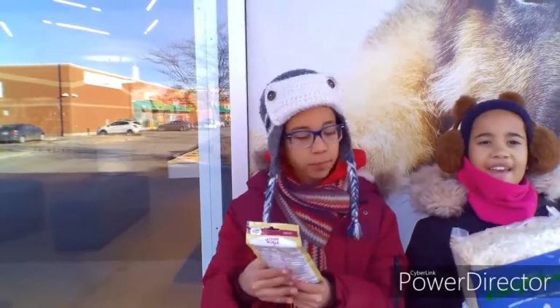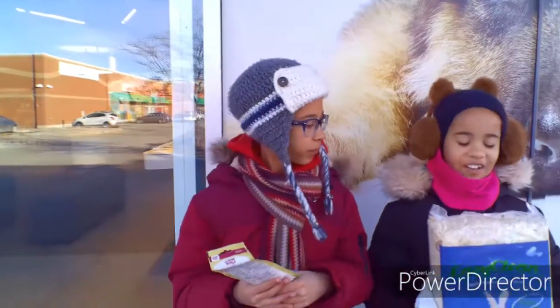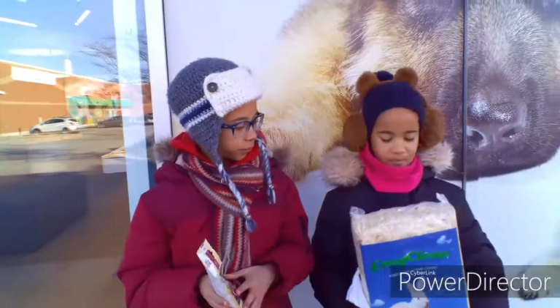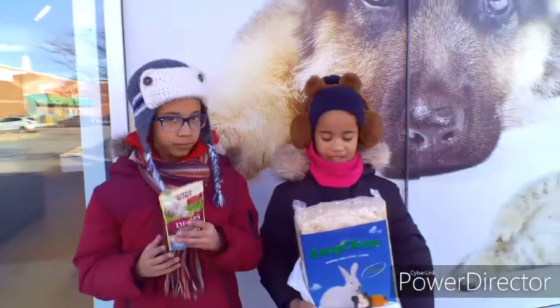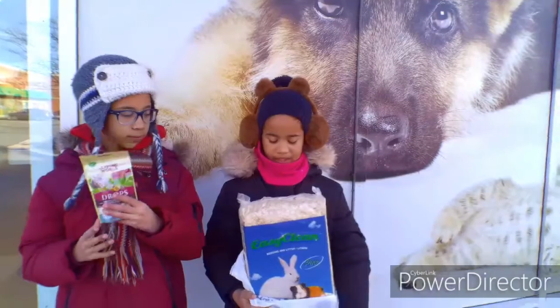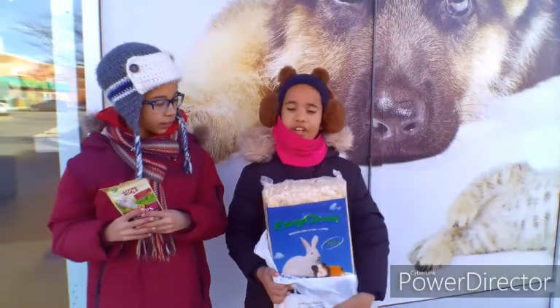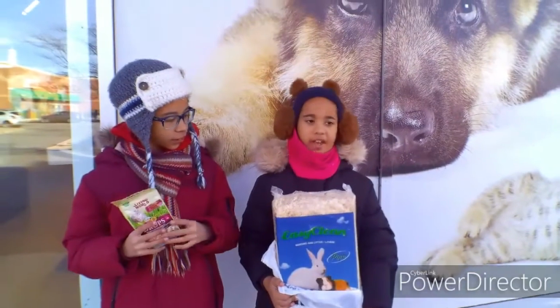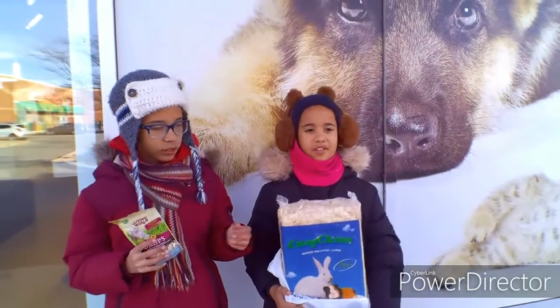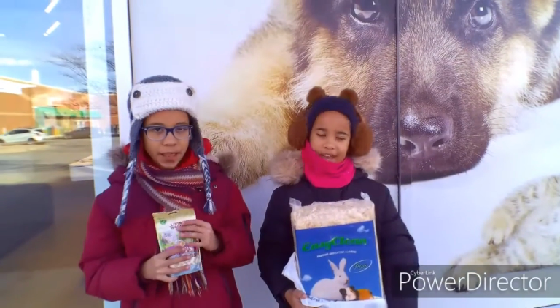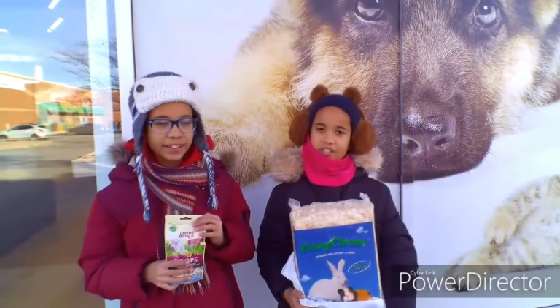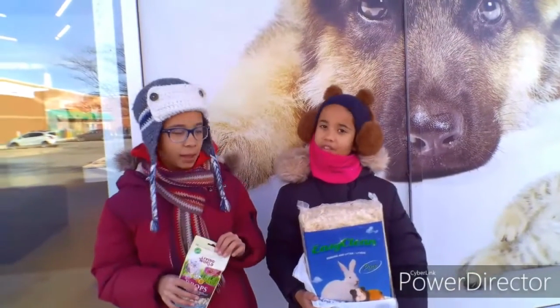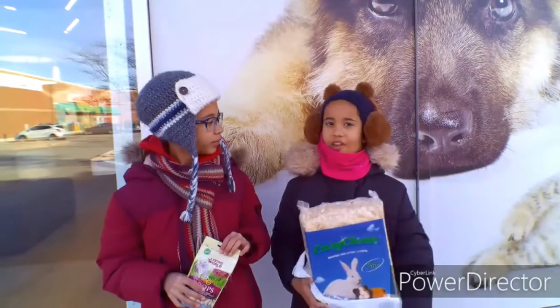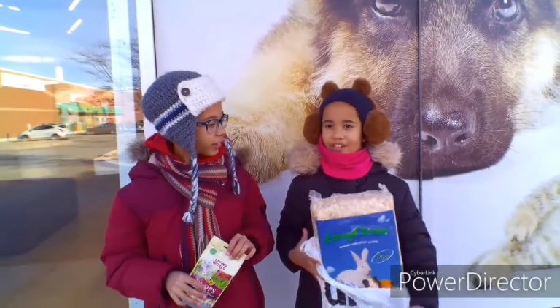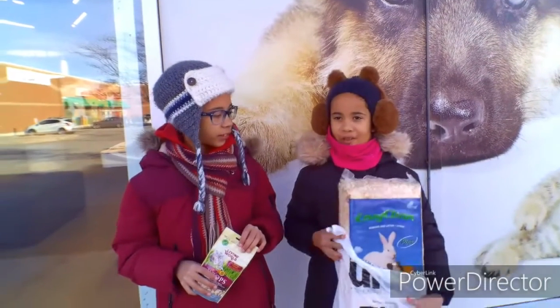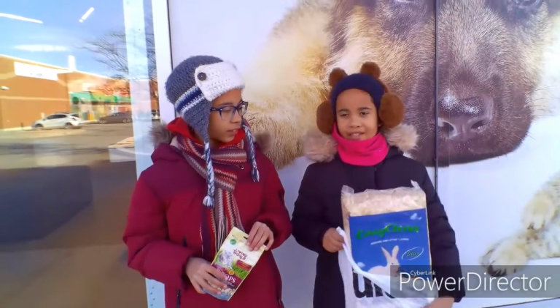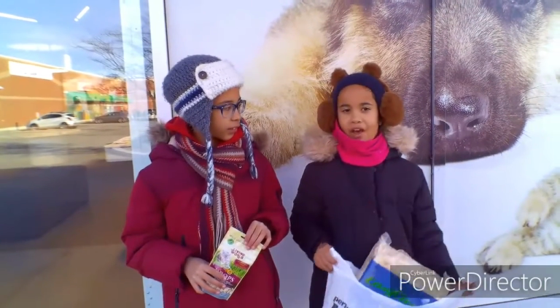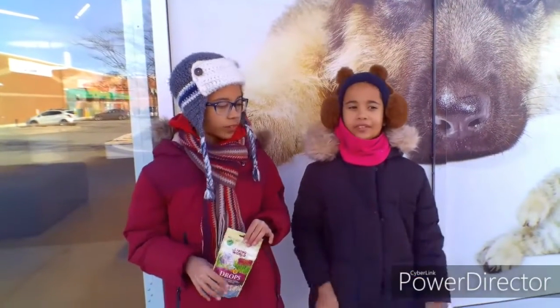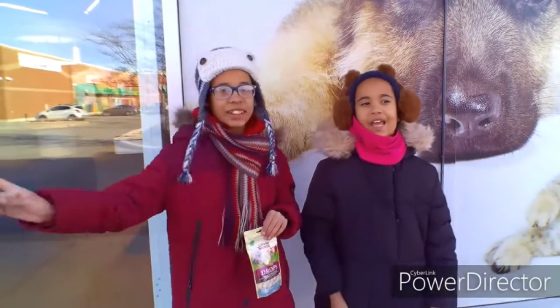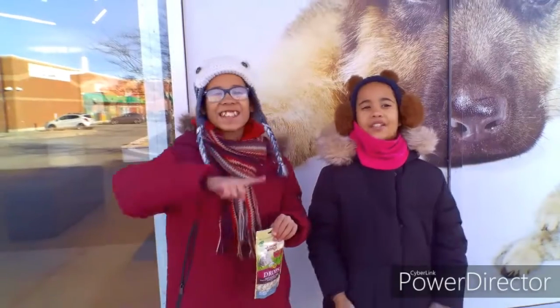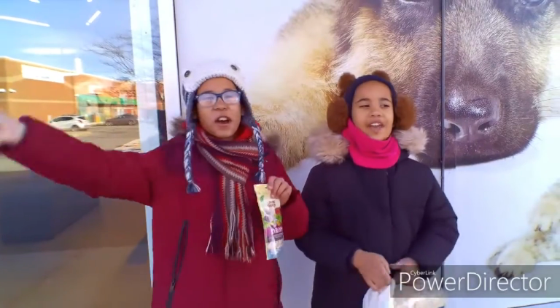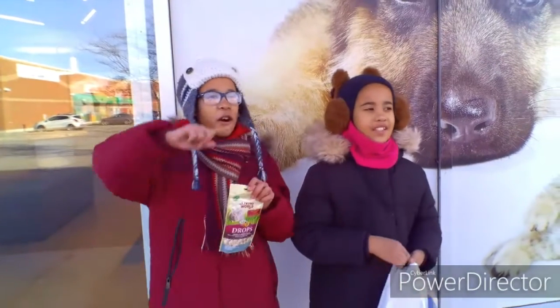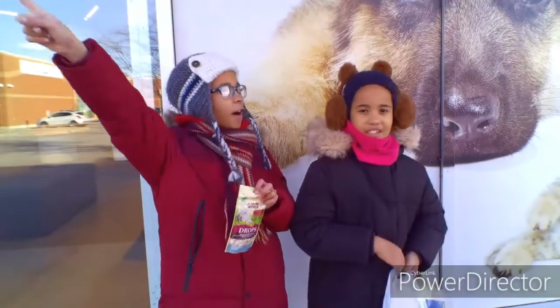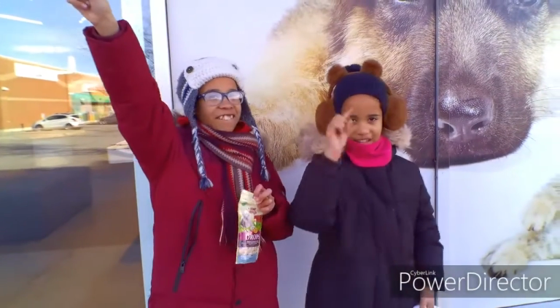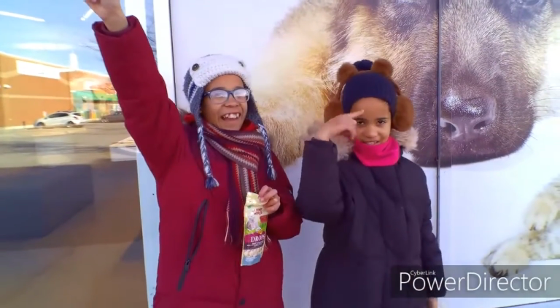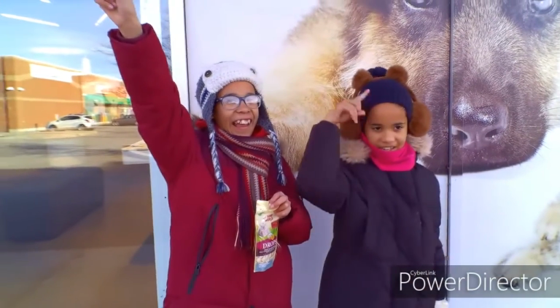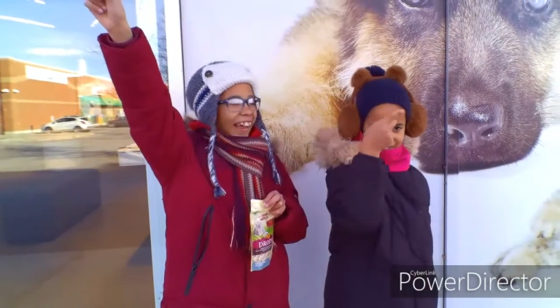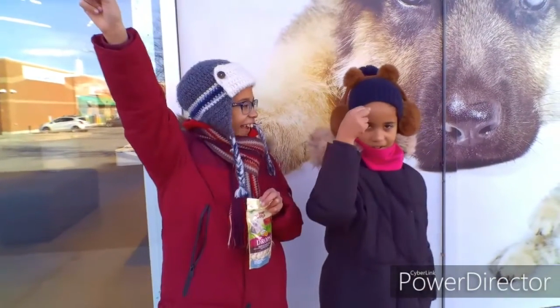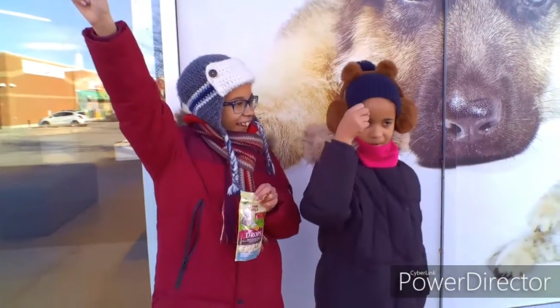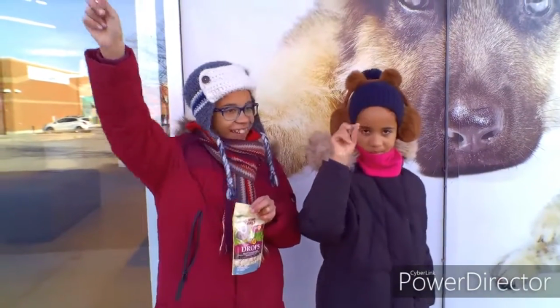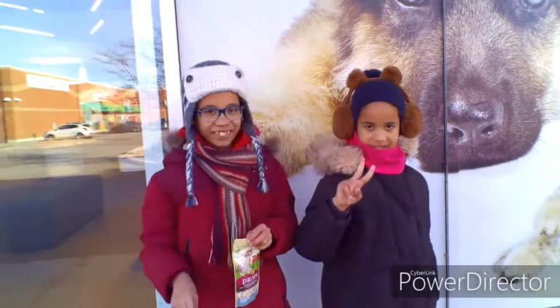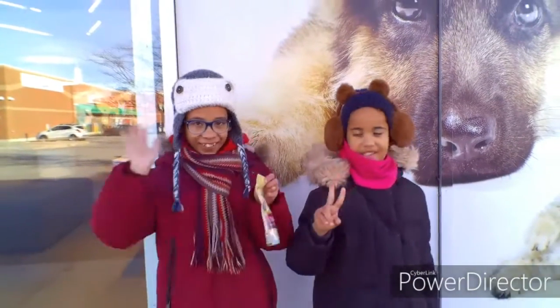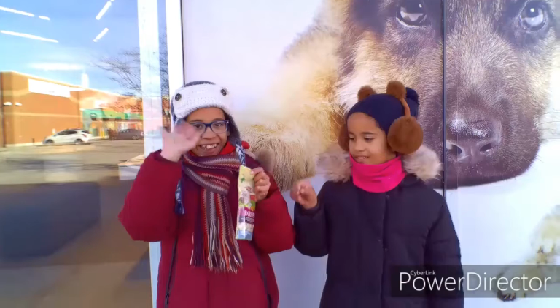And then we got some bedding so we can change our hamster's cage, and we'll show you how to change them. Let's go home and get started. Peace! Thank you!